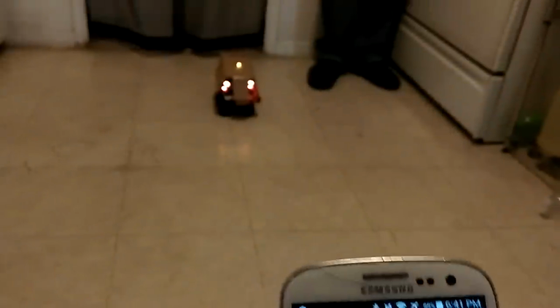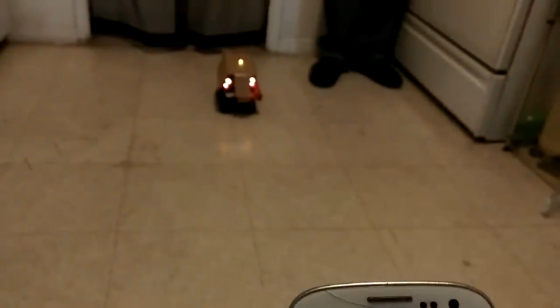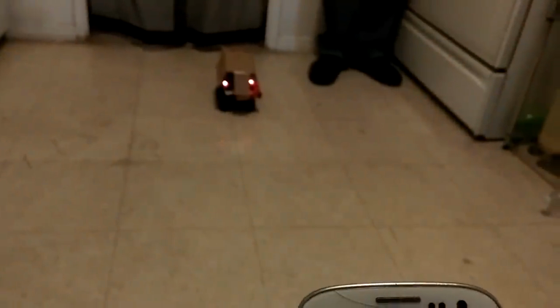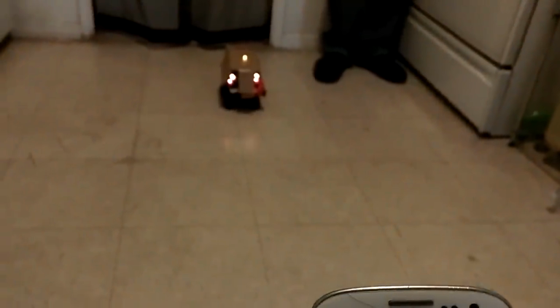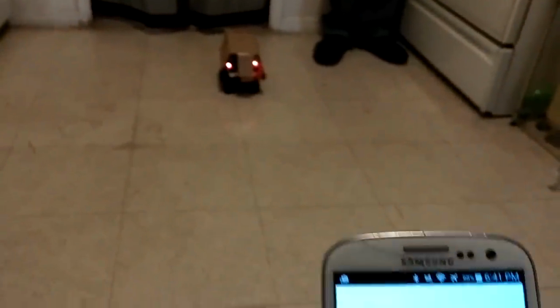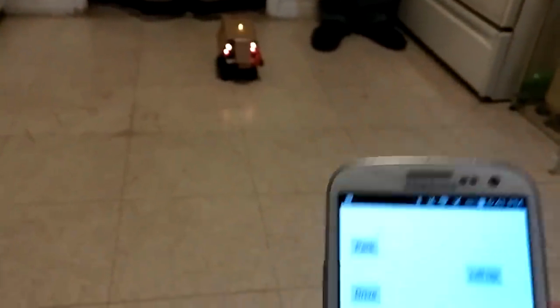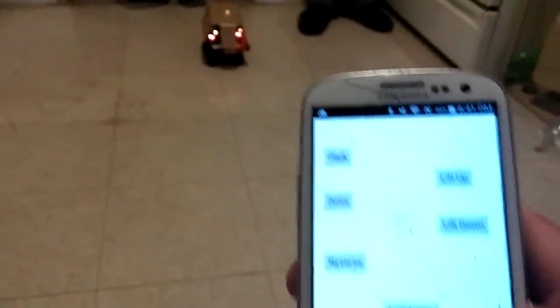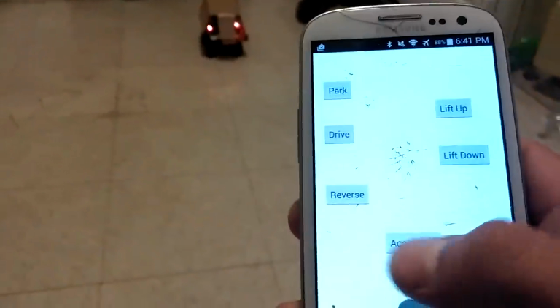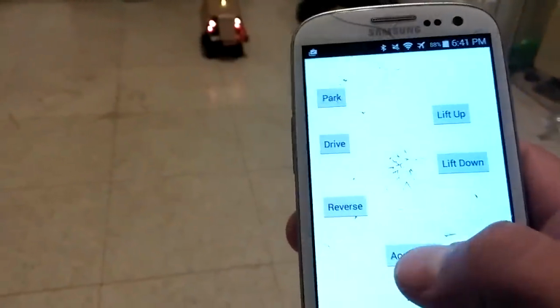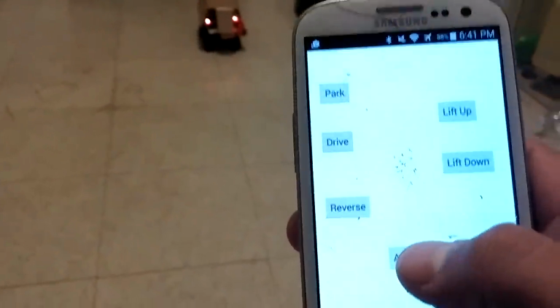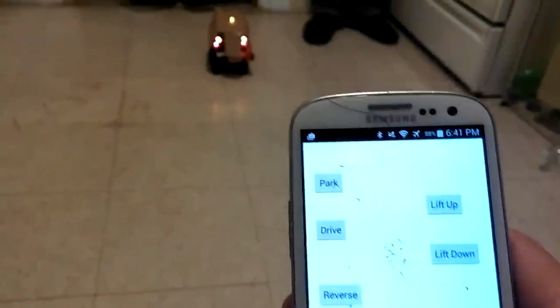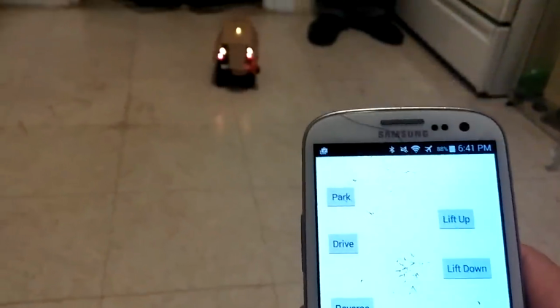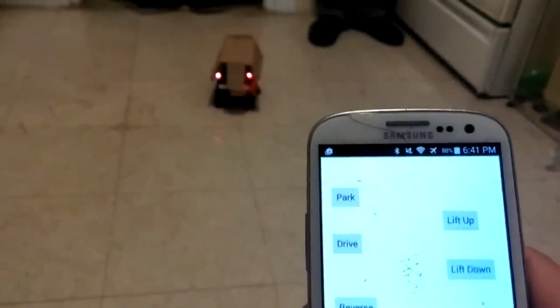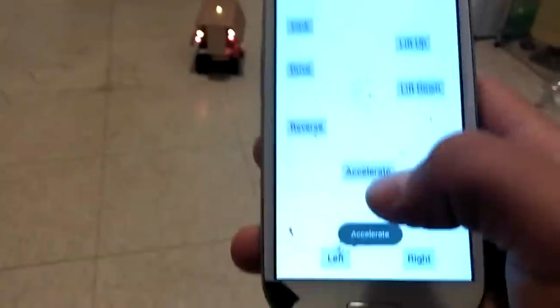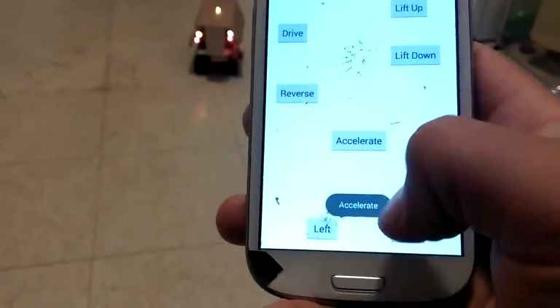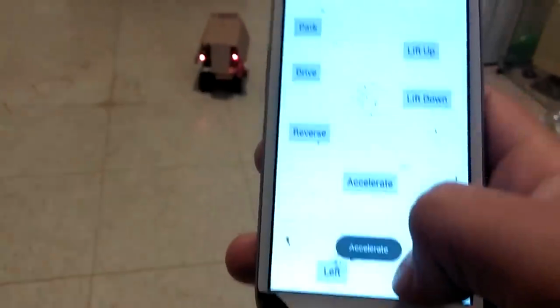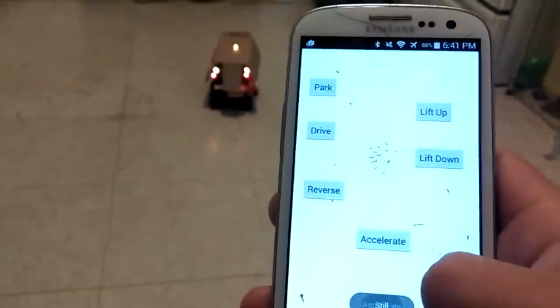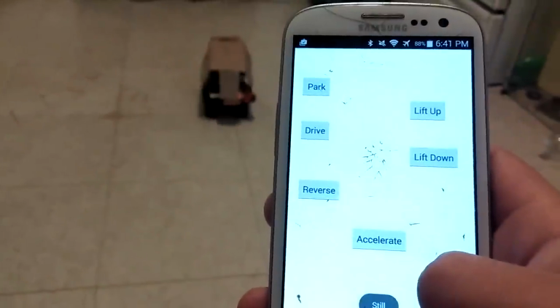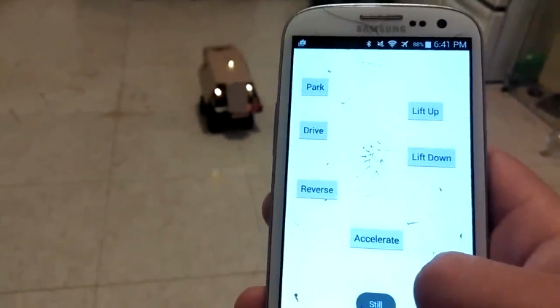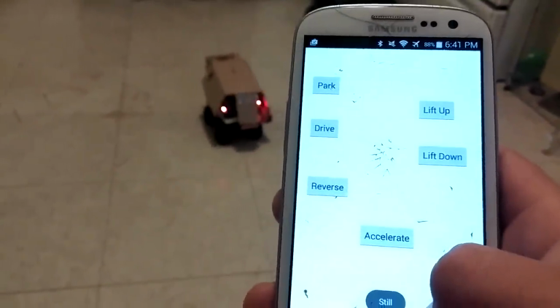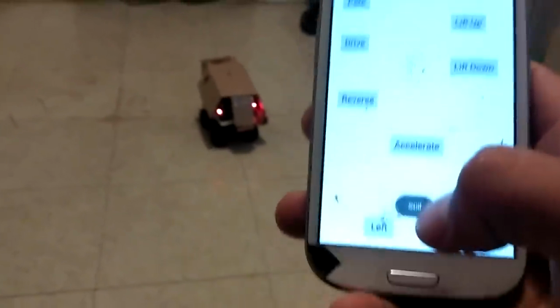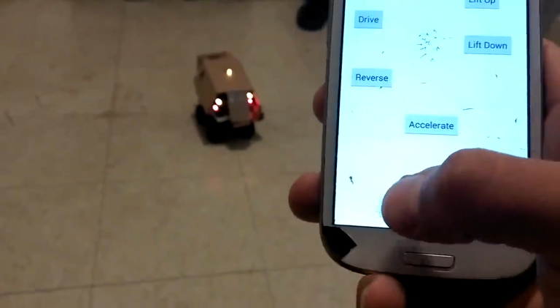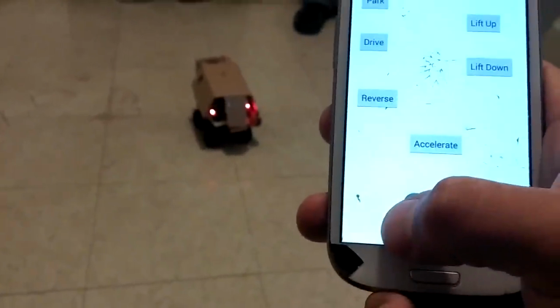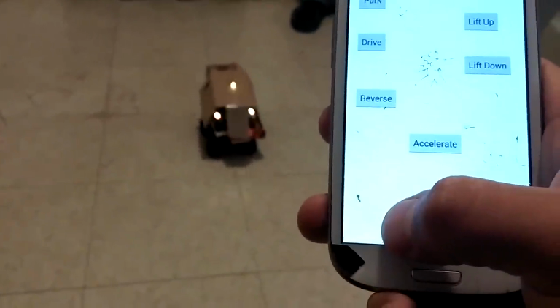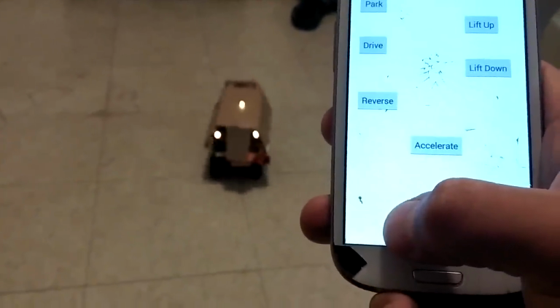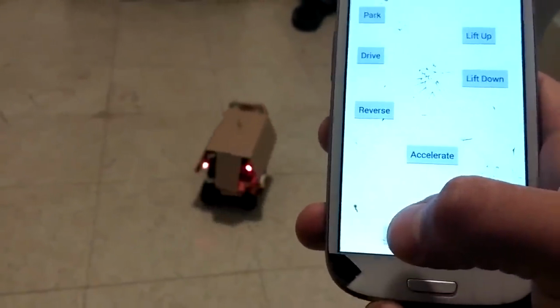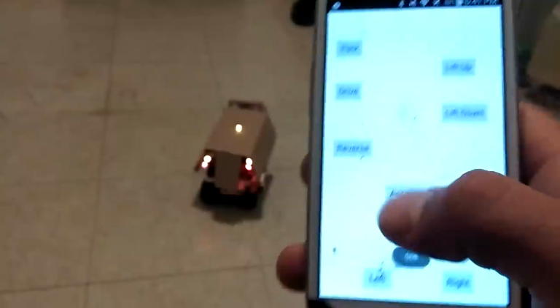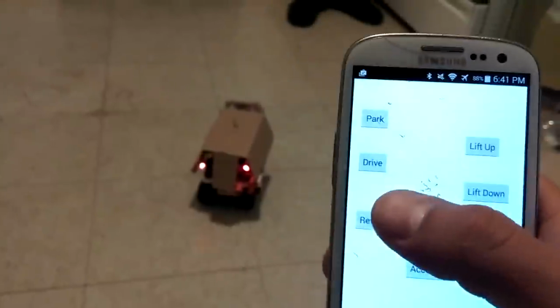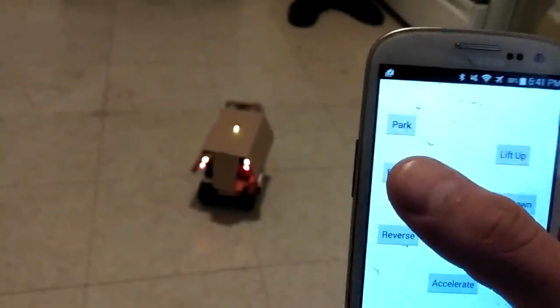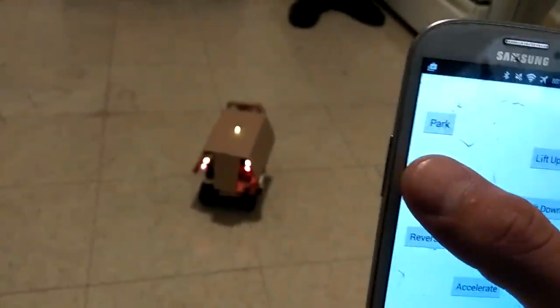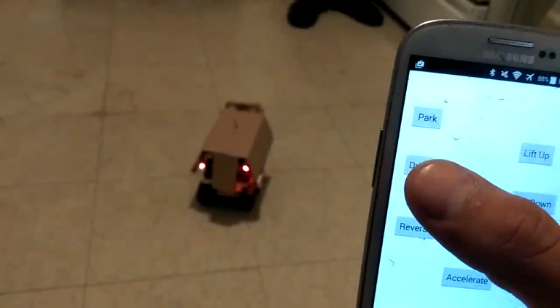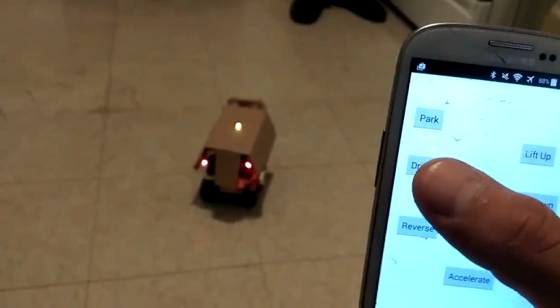Got a little backup sound, backup lights. Accelerate back. Accelerate right, accelerate left.